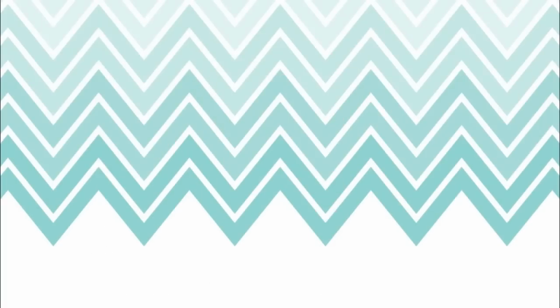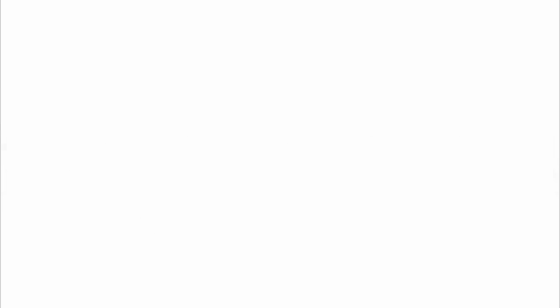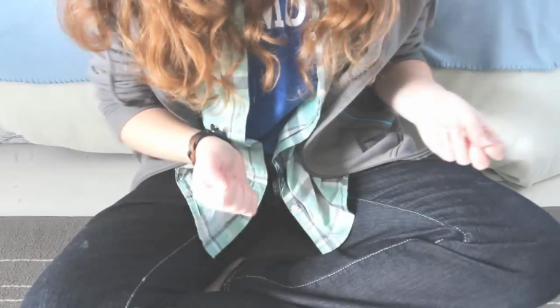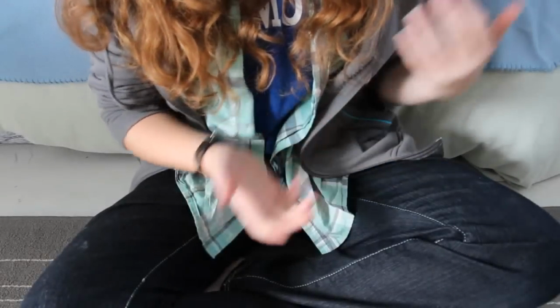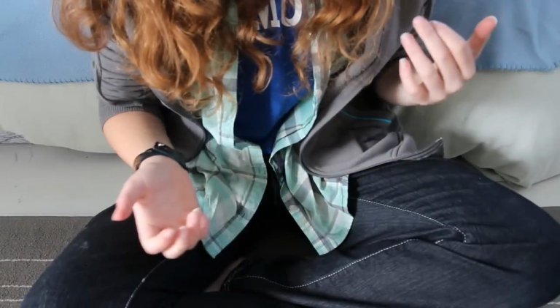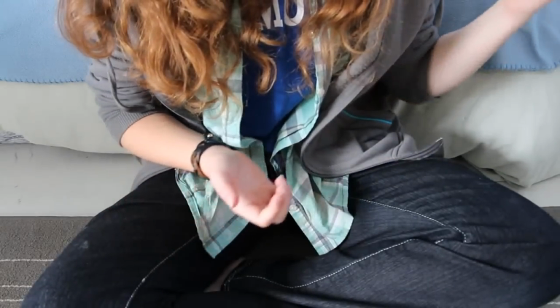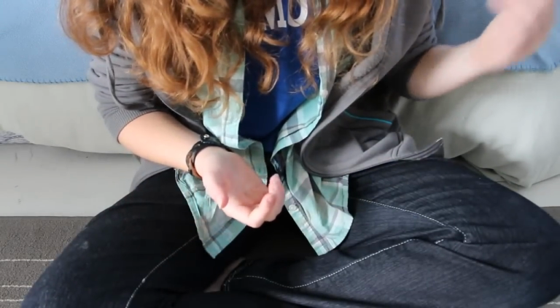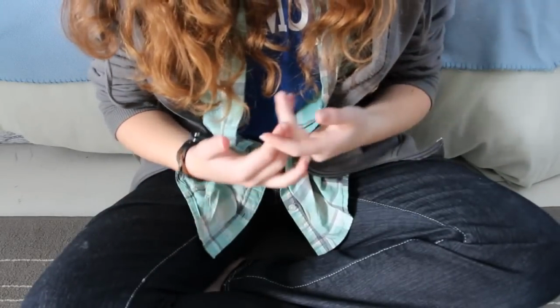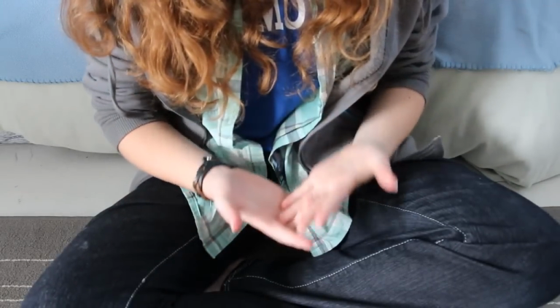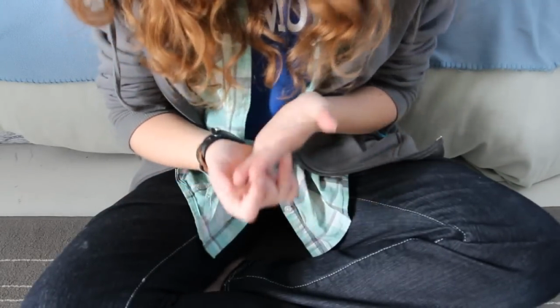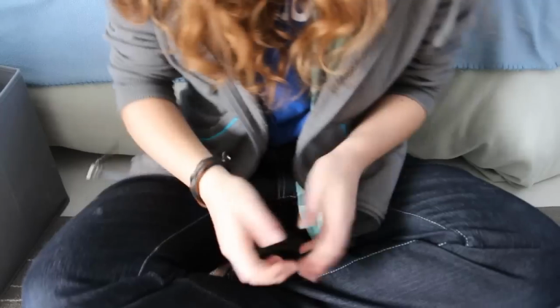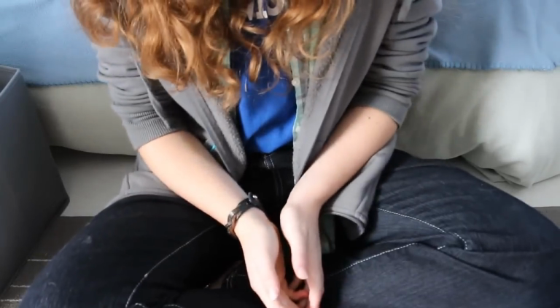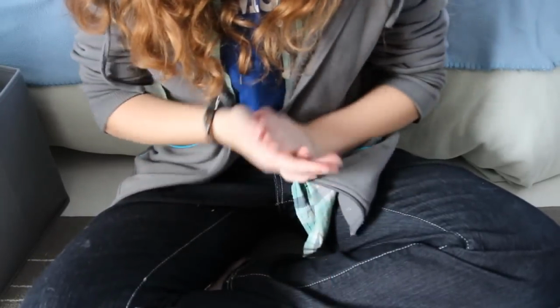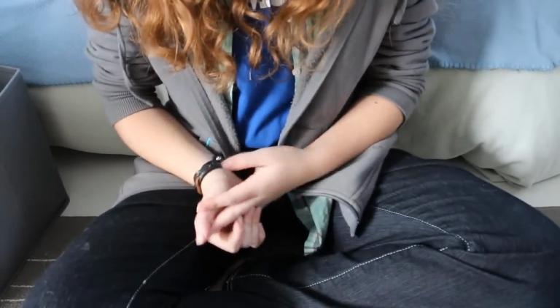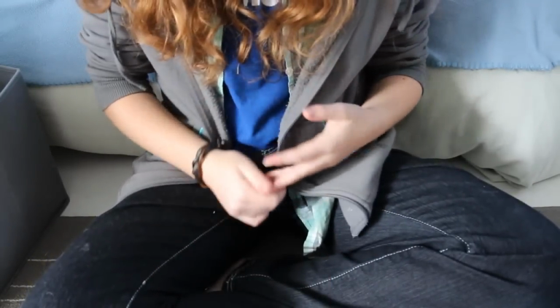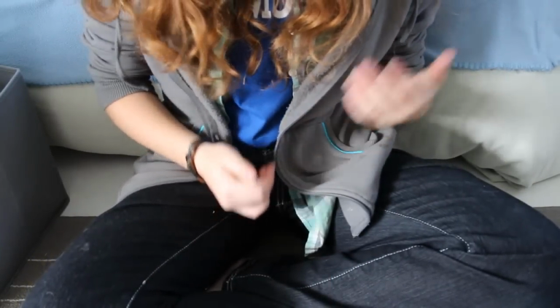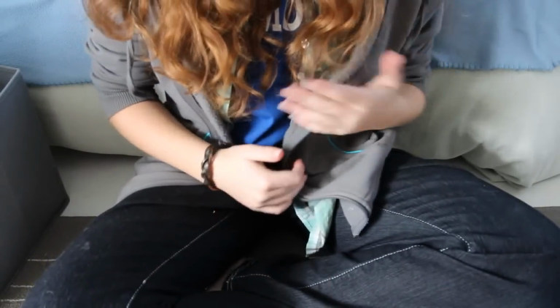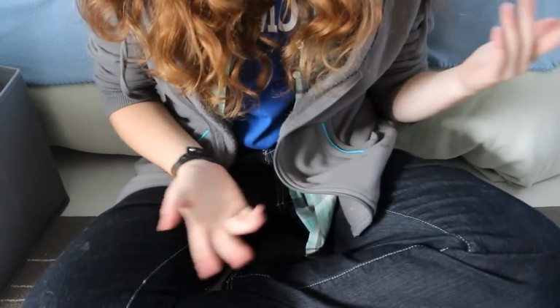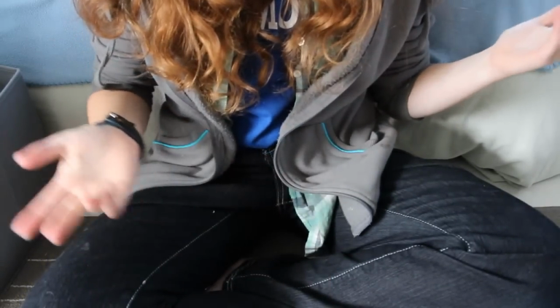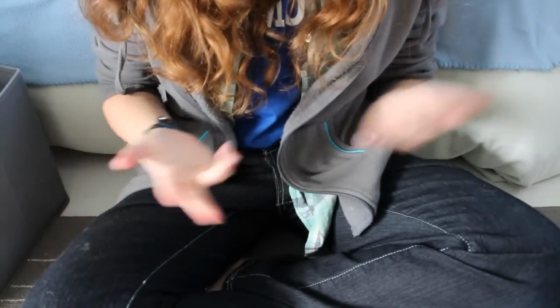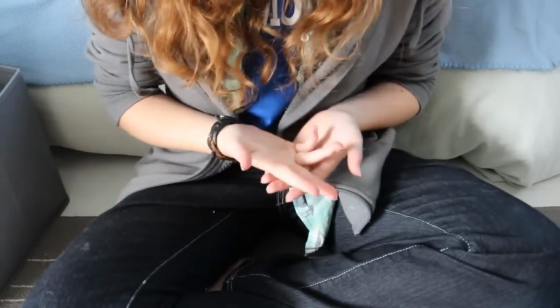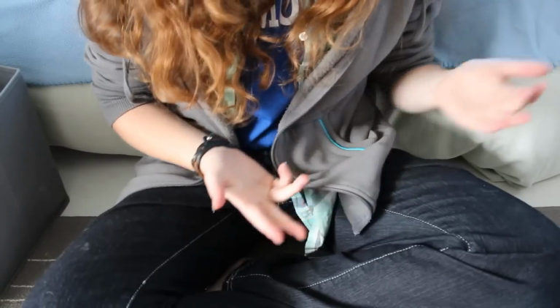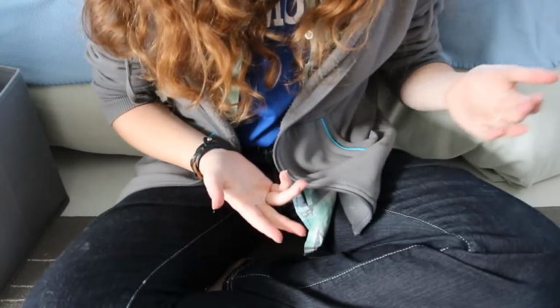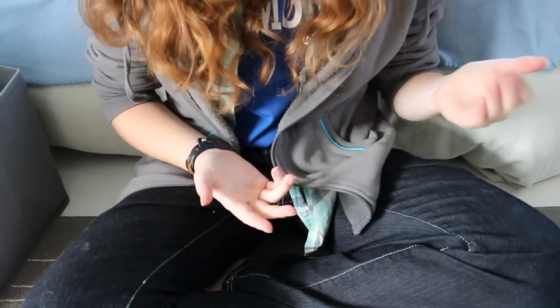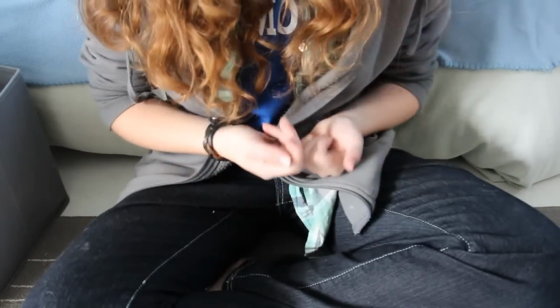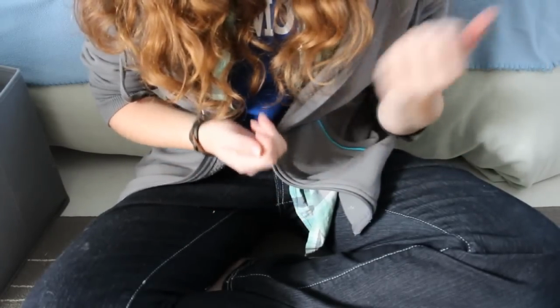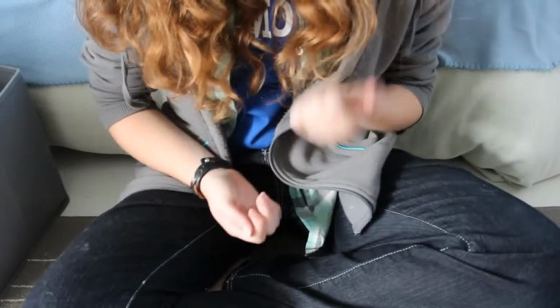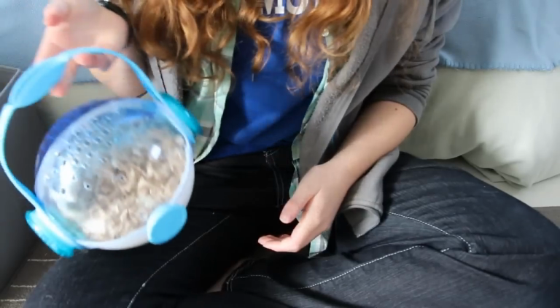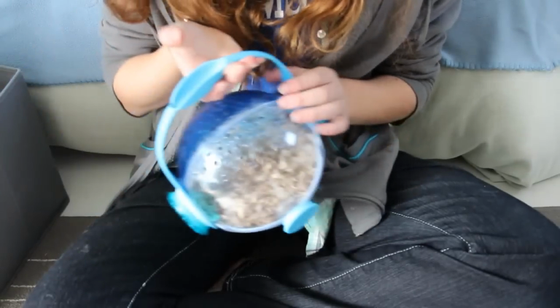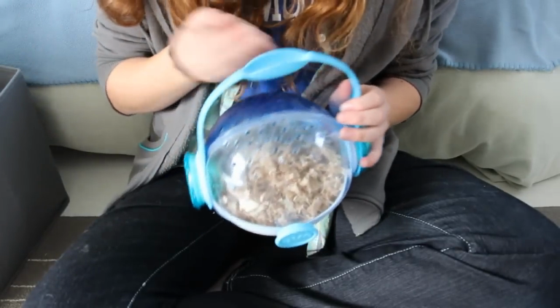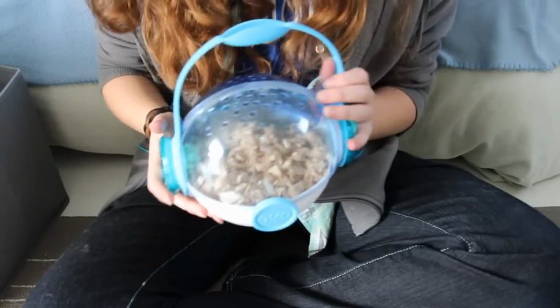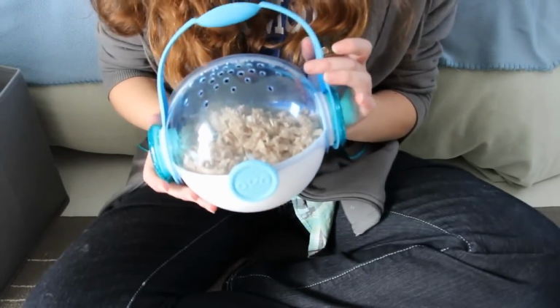Hey guys, this is Abby and in this video I'm going to be showing you all of my hamster supplies. A lot of people have asked for a hamster video, so I thought I would just do this one to show you all of my supplies. I'm just going to go through things as I take them out.